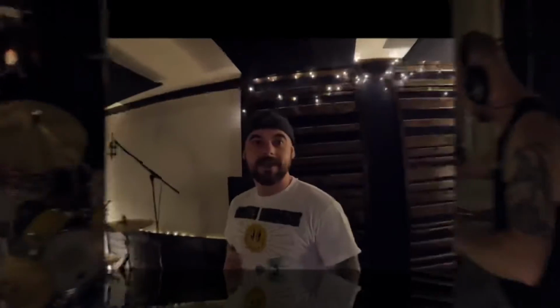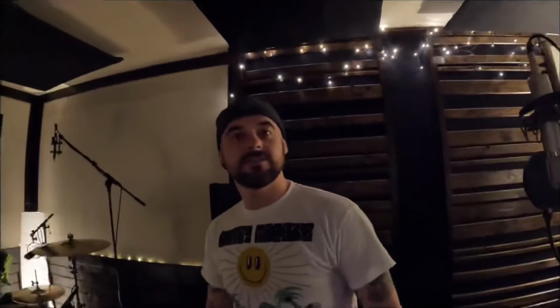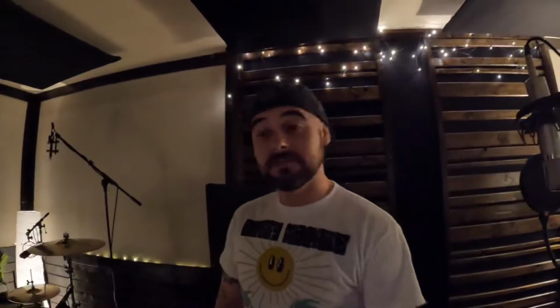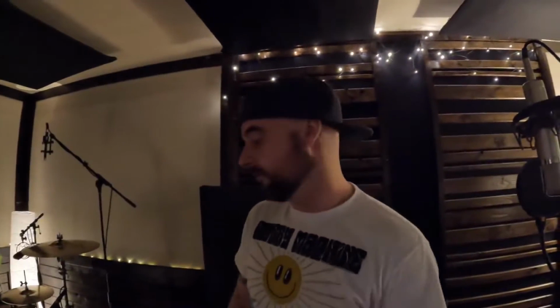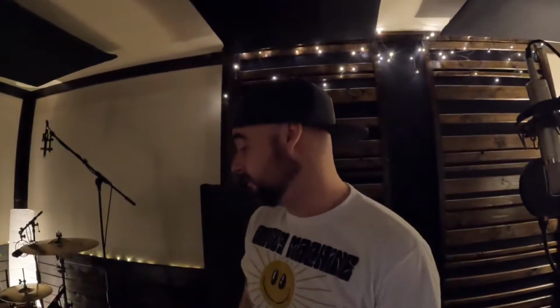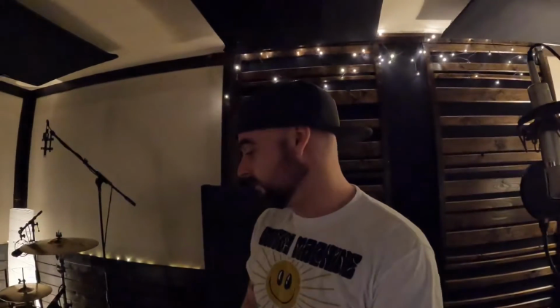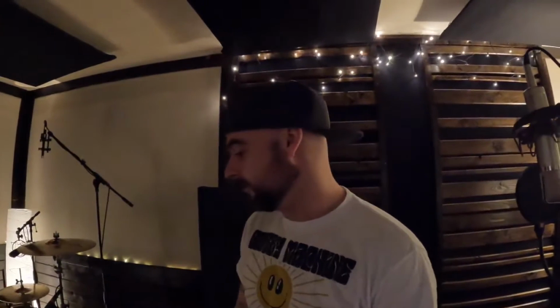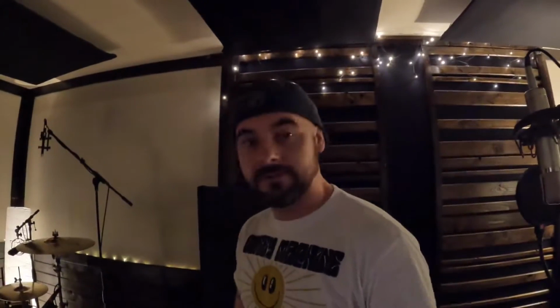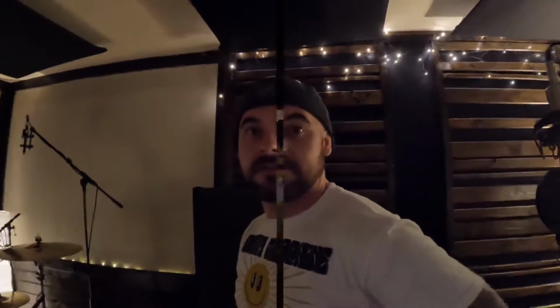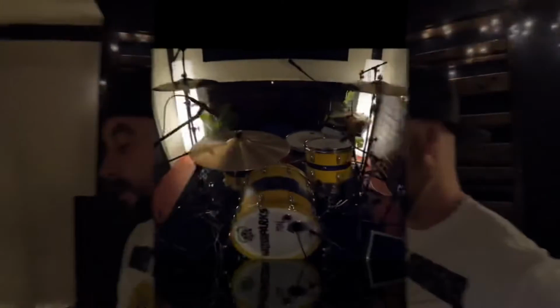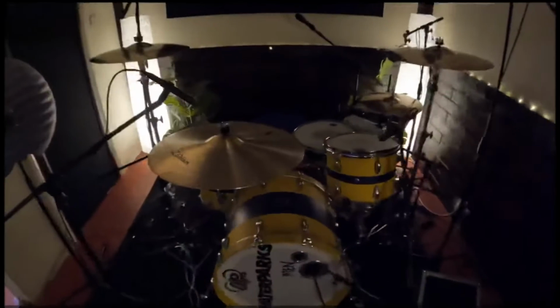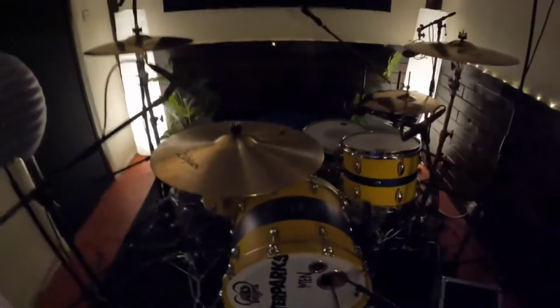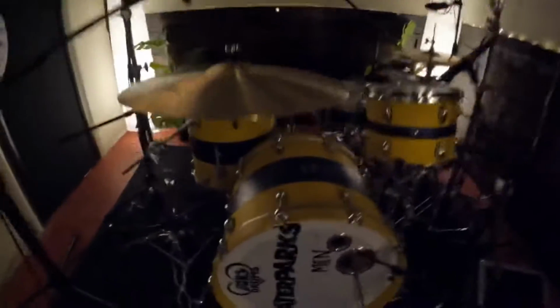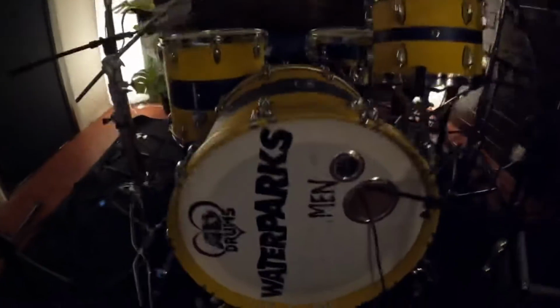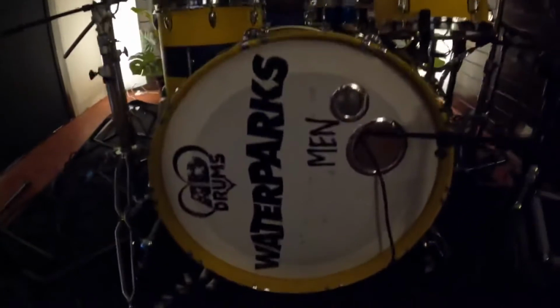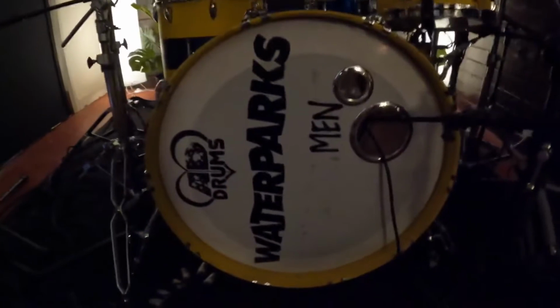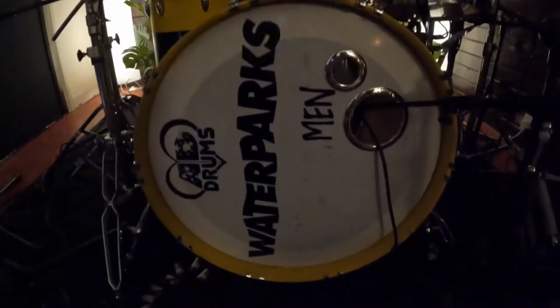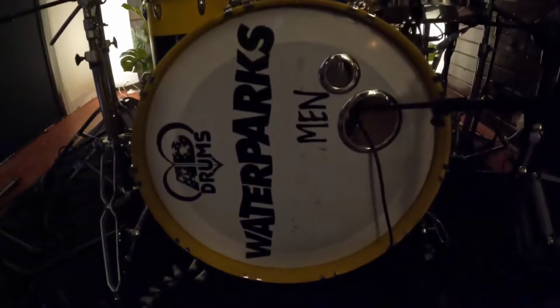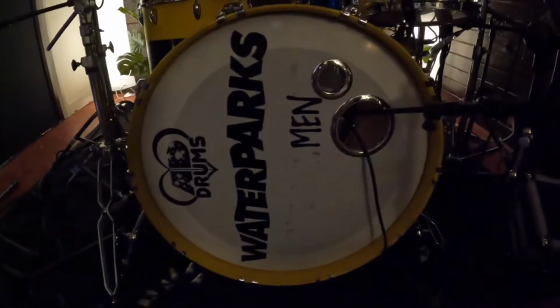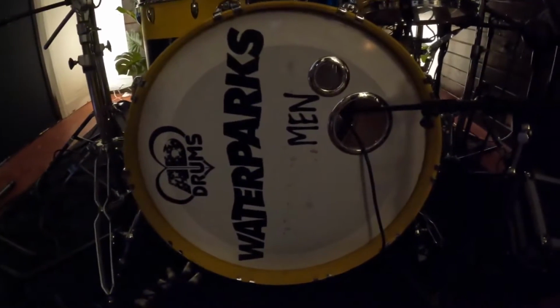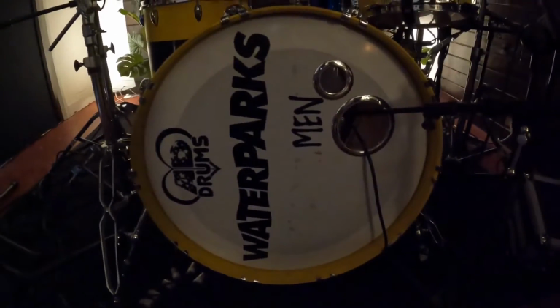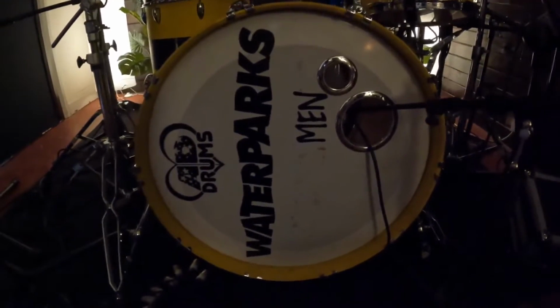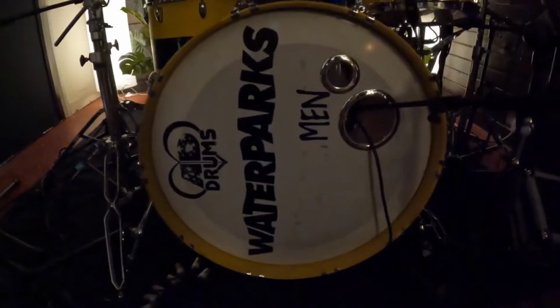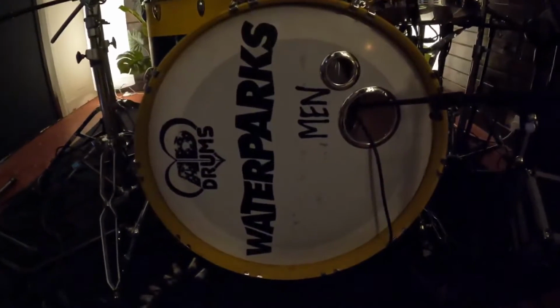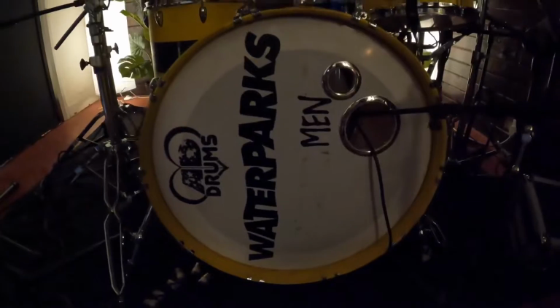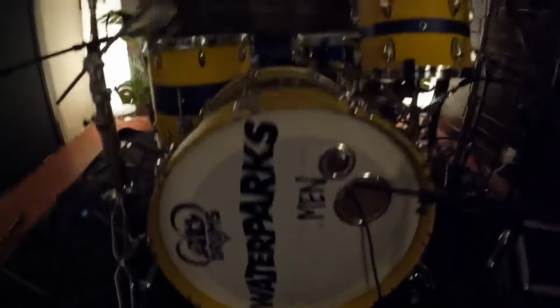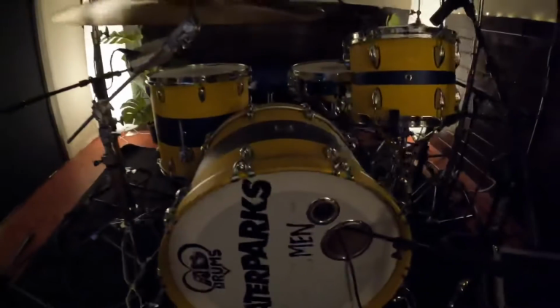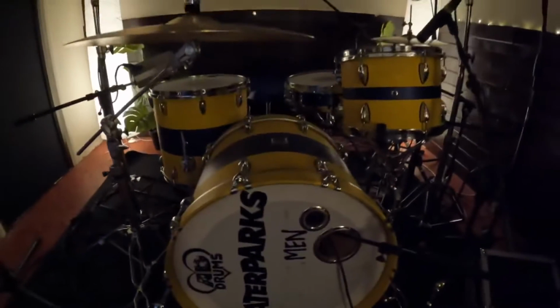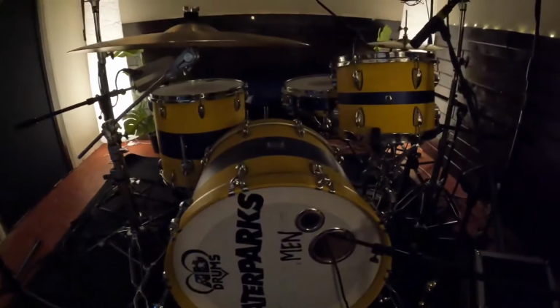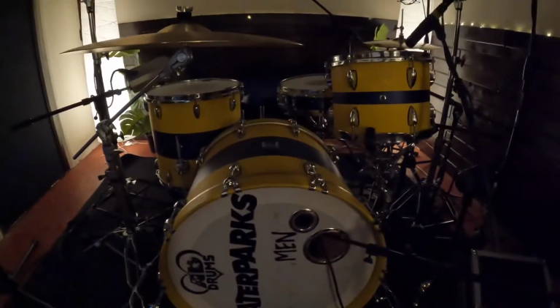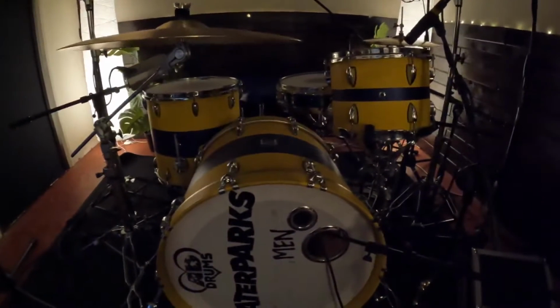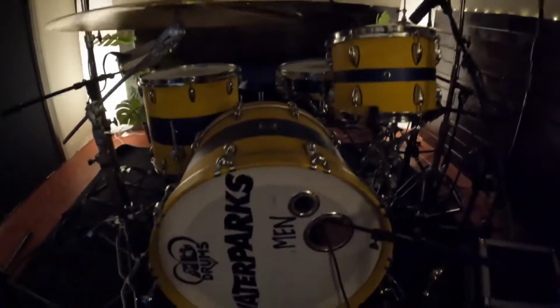Hey guys, I just wanted to give you a quick tour of the drum kit that we used on the EP. This is an AD custom drum kit owned by the band Waterparks, or was owned by the band Waterparks. Now it lives here at Steel City Studios.